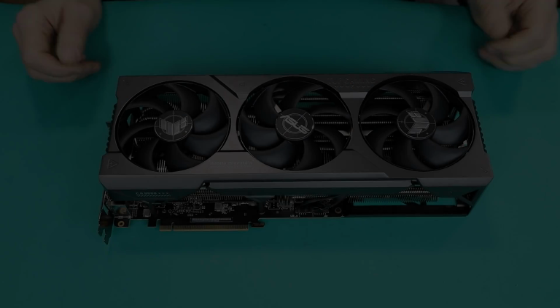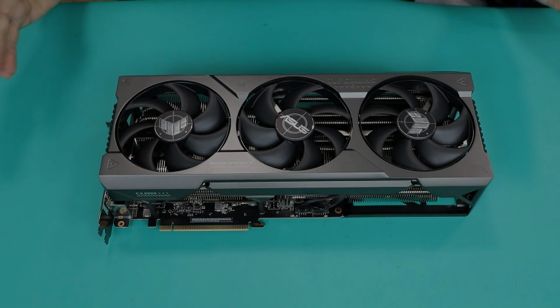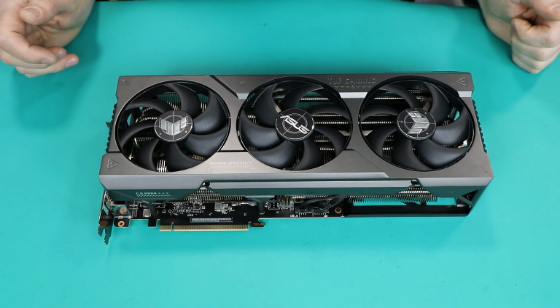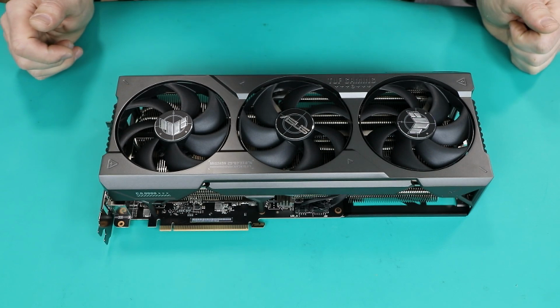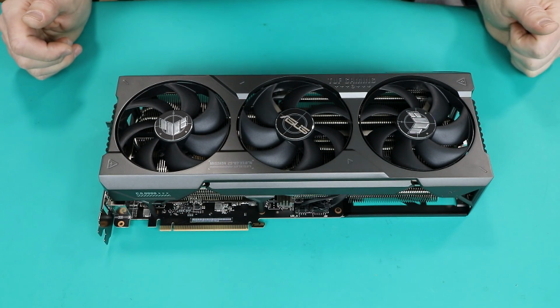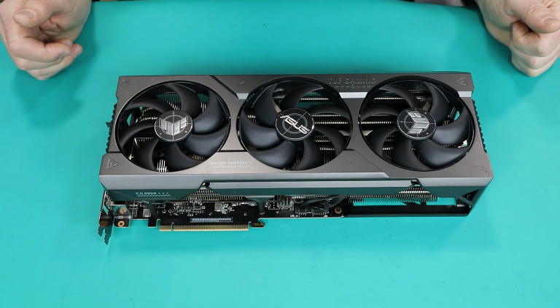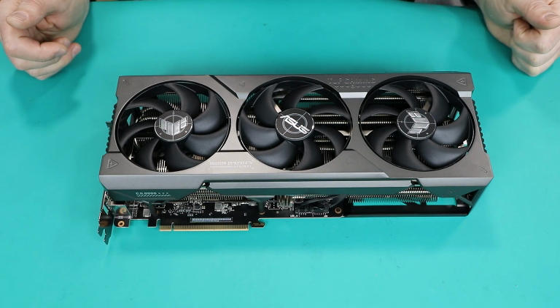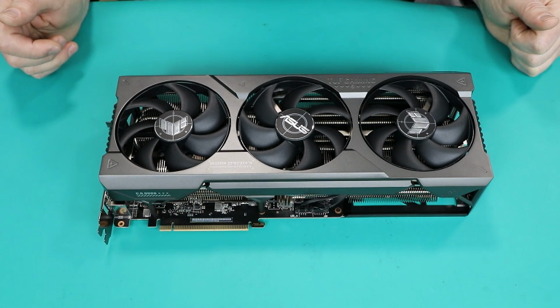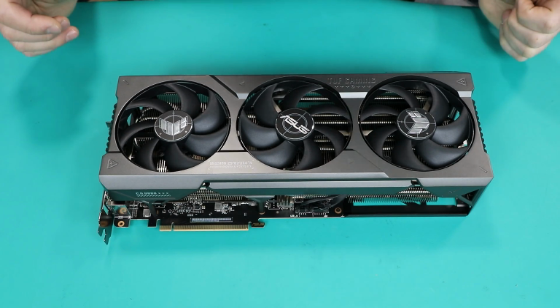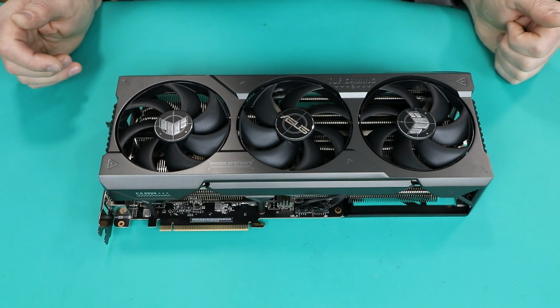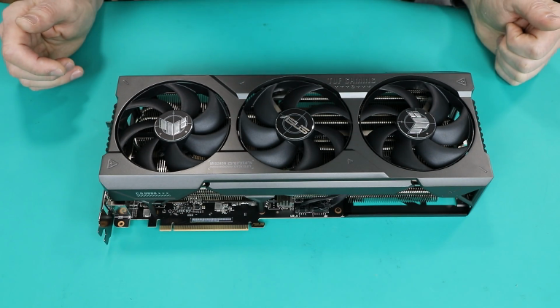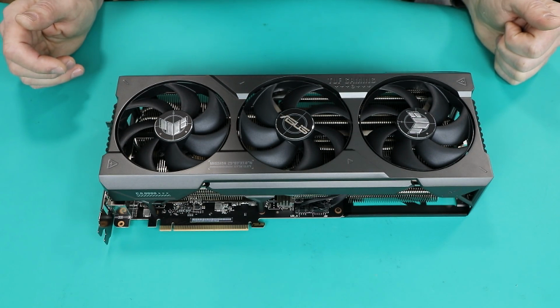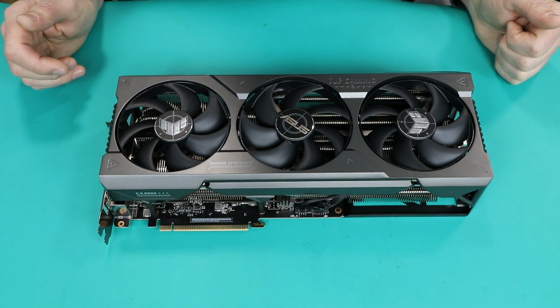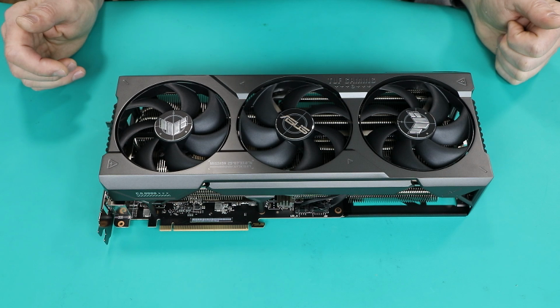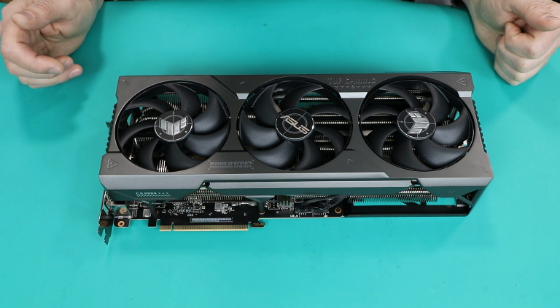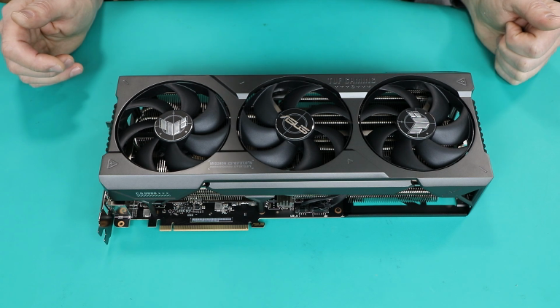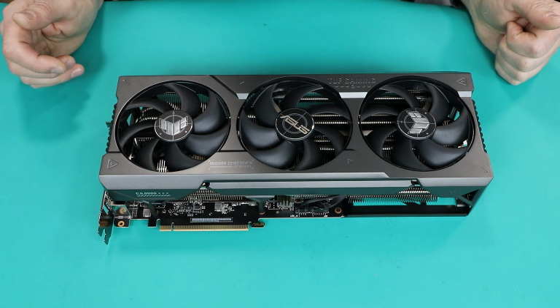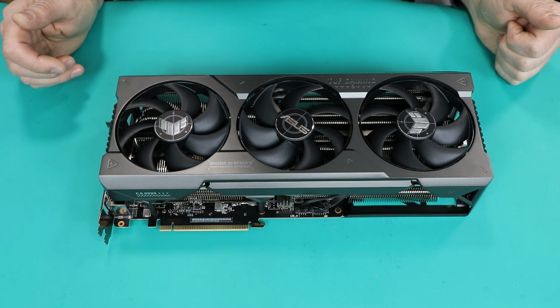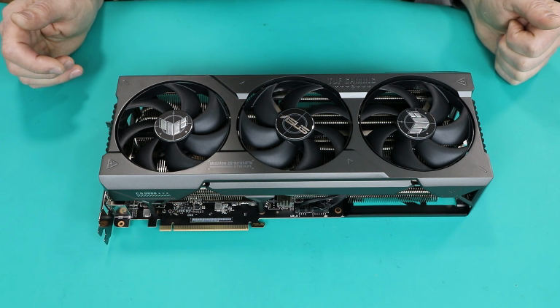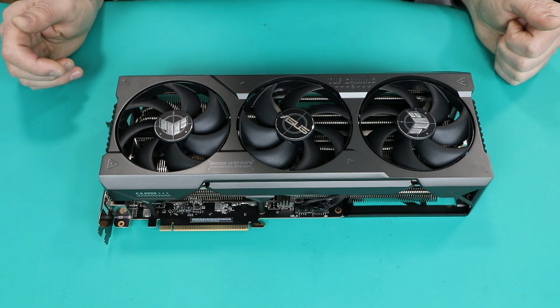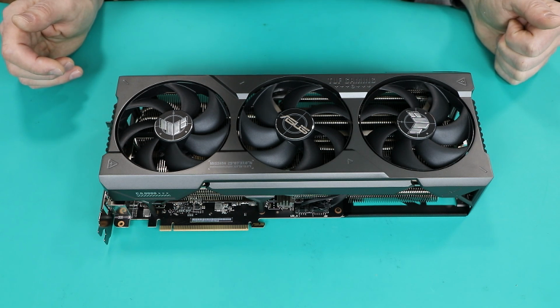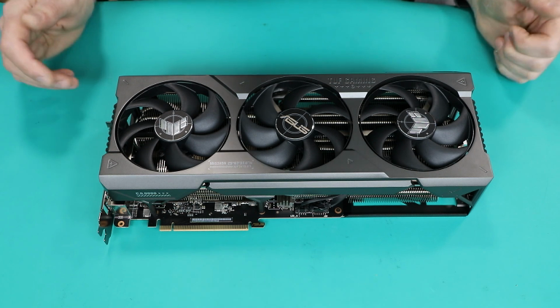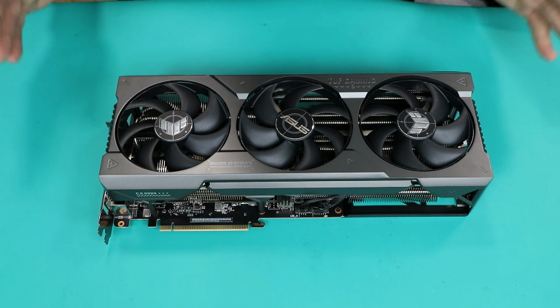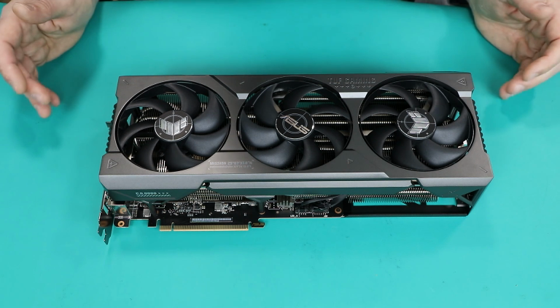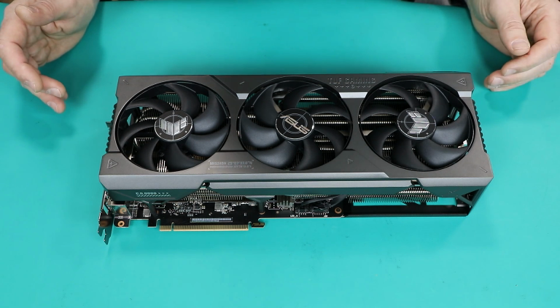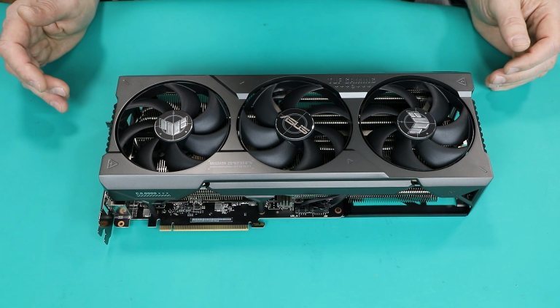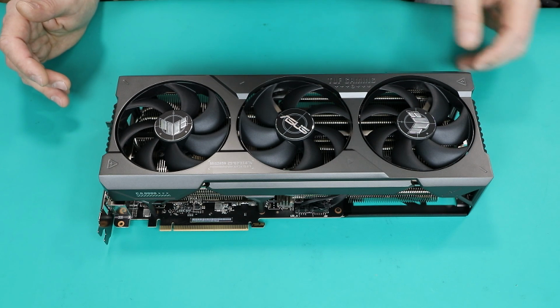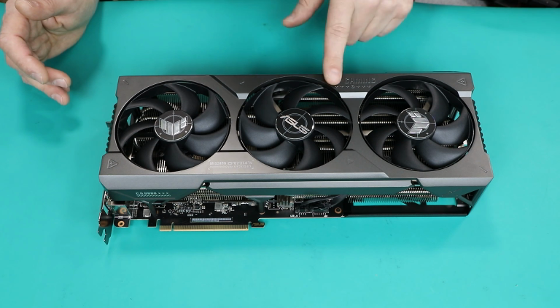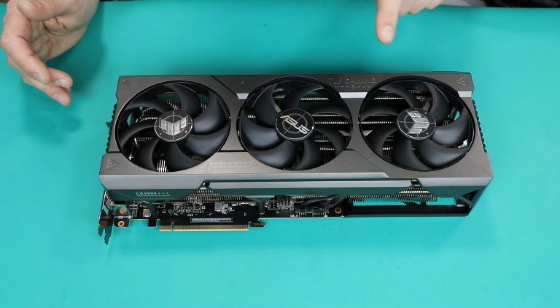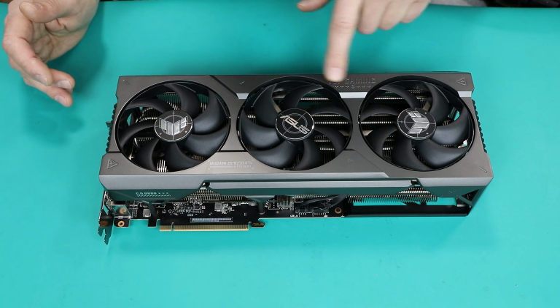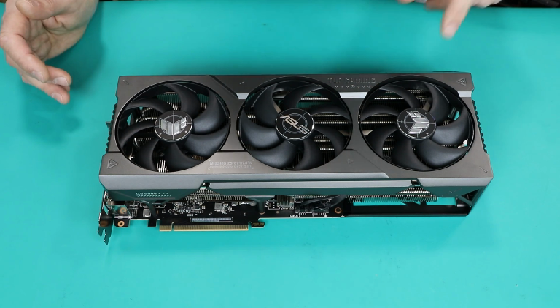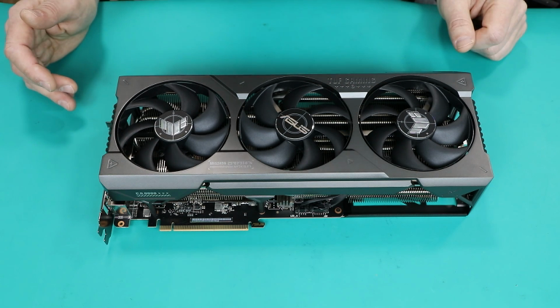Hello everybody, Dadis here. Very happy to see all of you on the other side of the screen. I would like to make a five-minute tutorial about how to remove the stock cooler from Asus TUF gaming graphics cards.